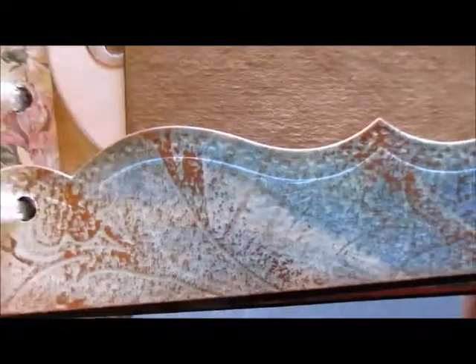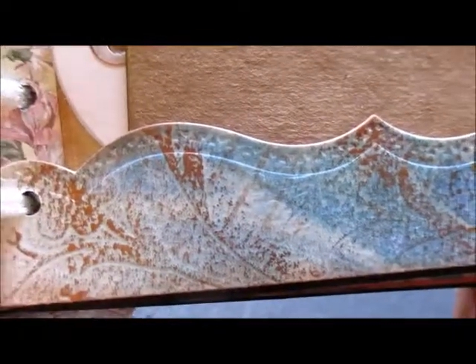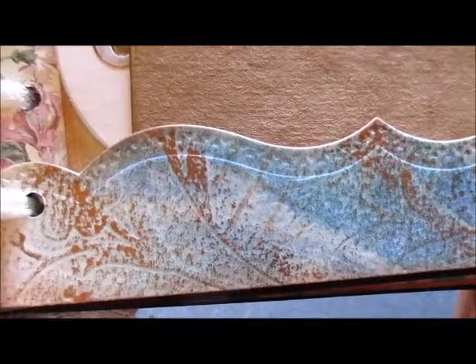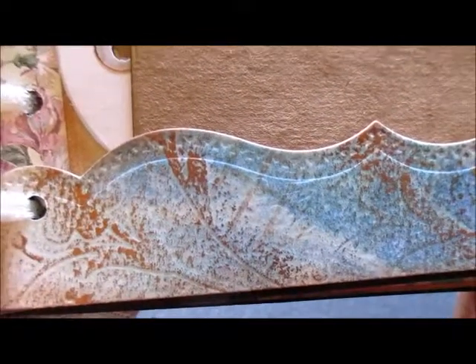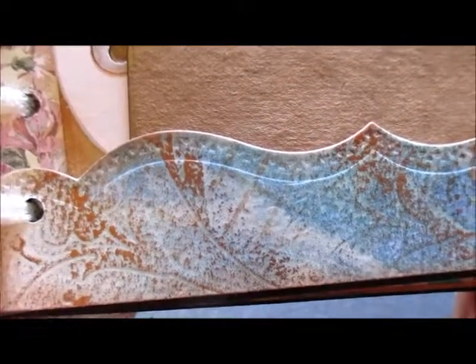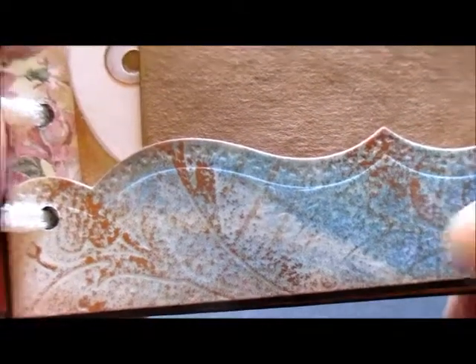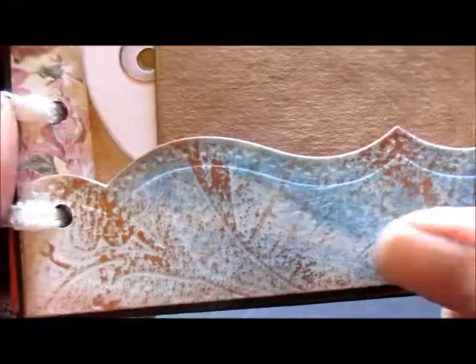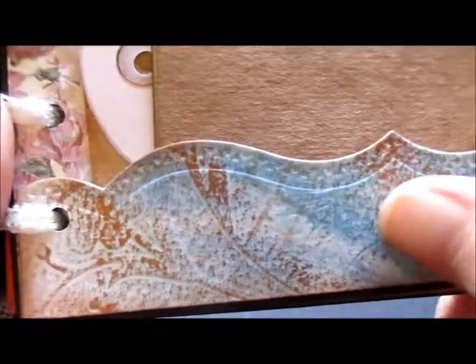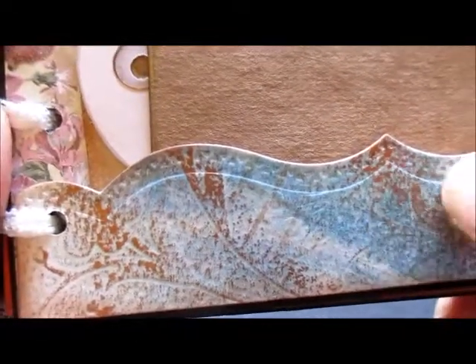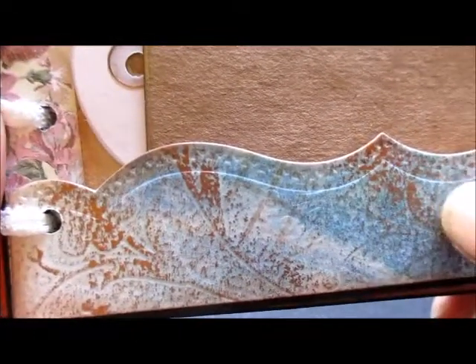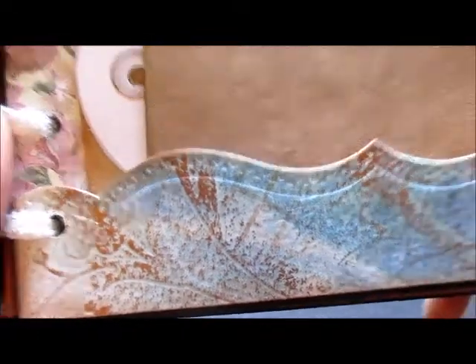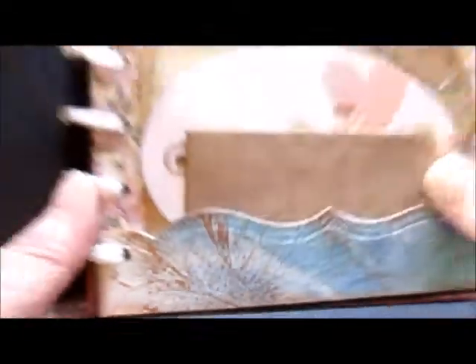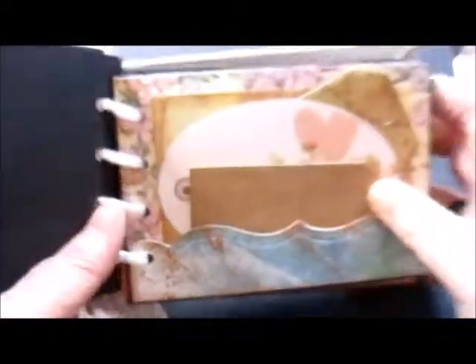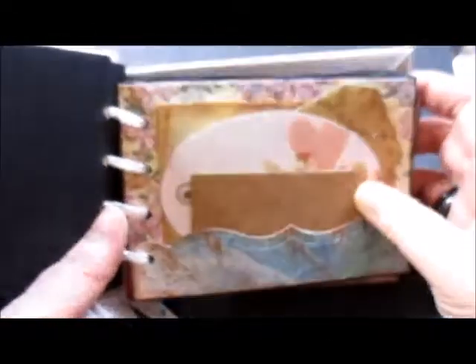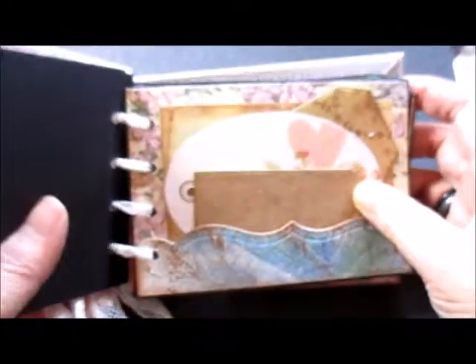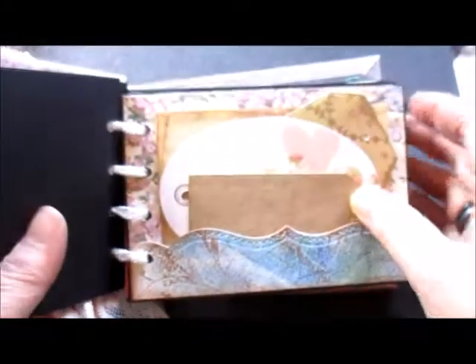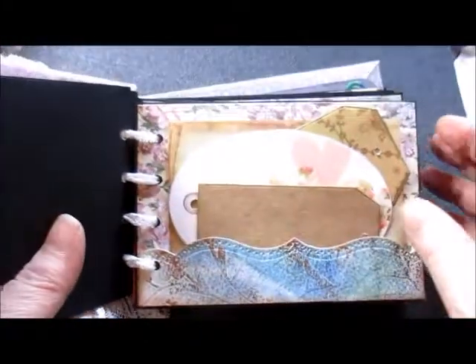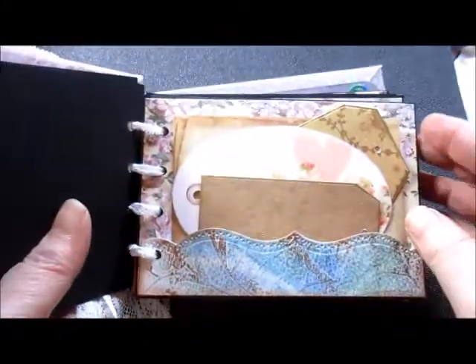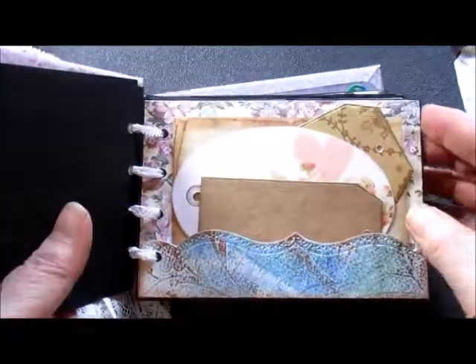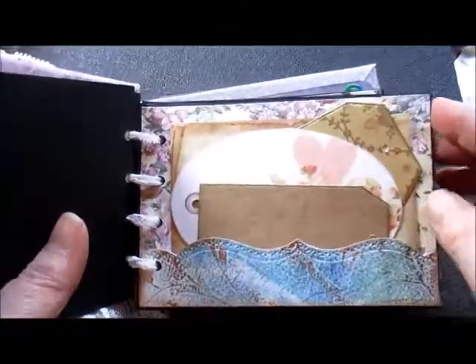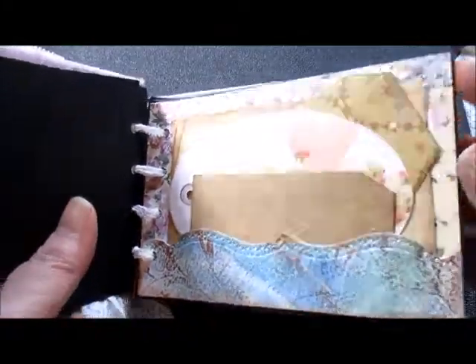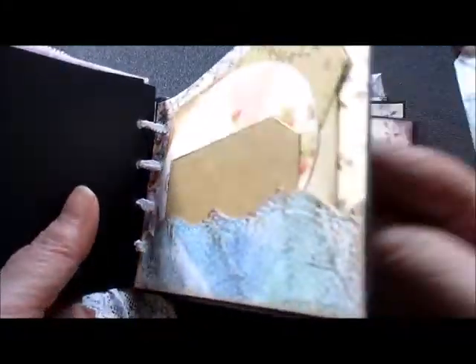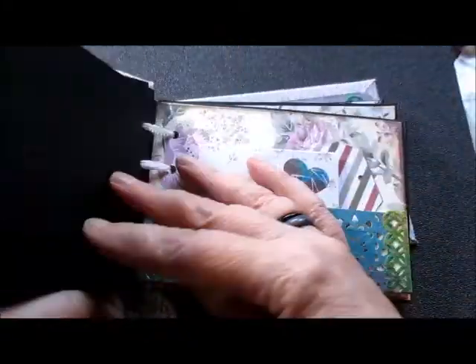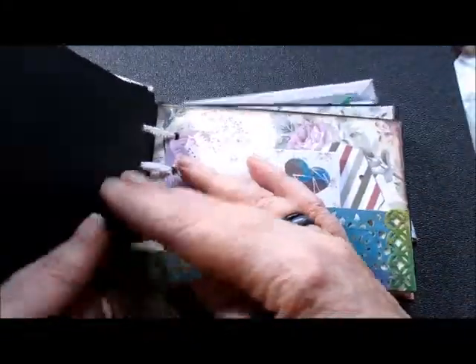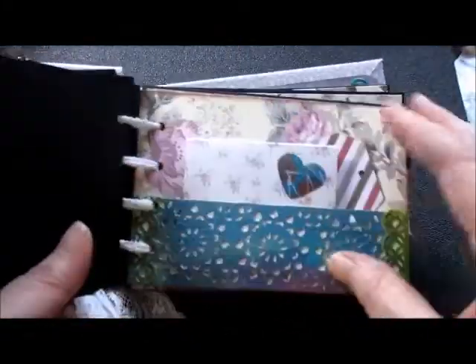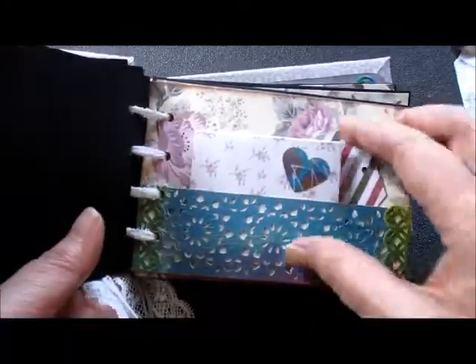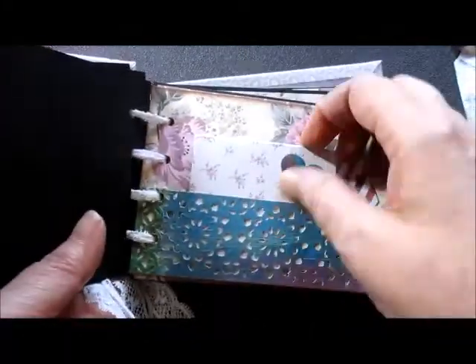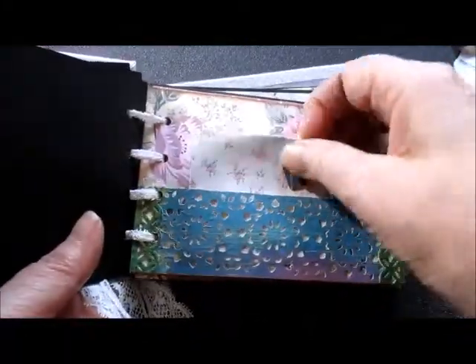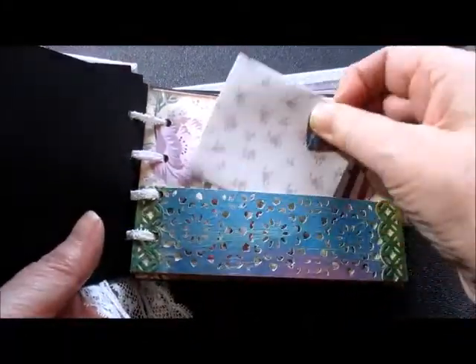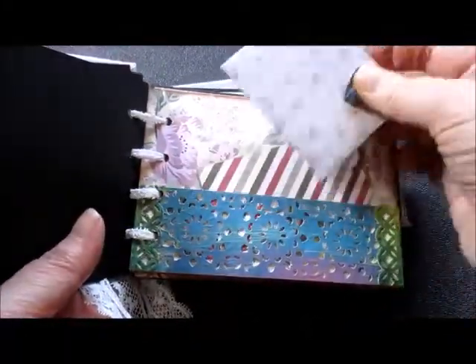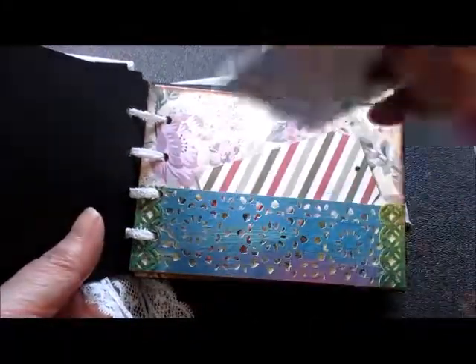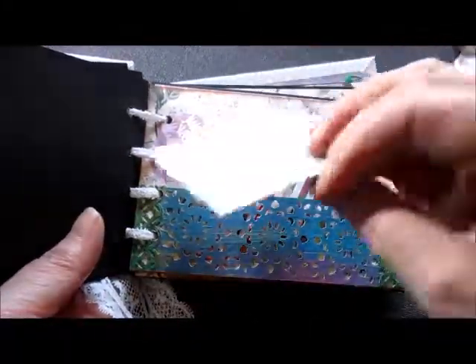Then I got a stamp and went over that with leaves and also a texture plate. And I went over the top of that with a gold wax. Another envelope that I've made.